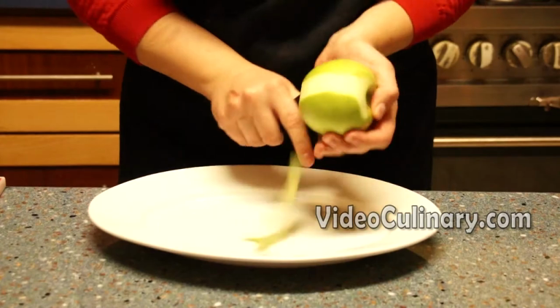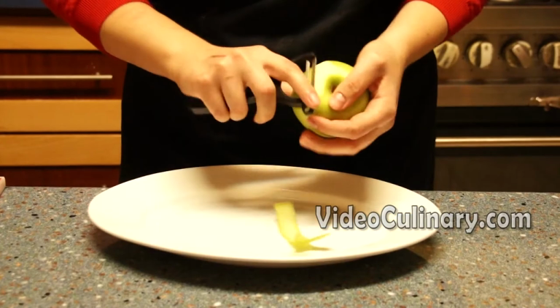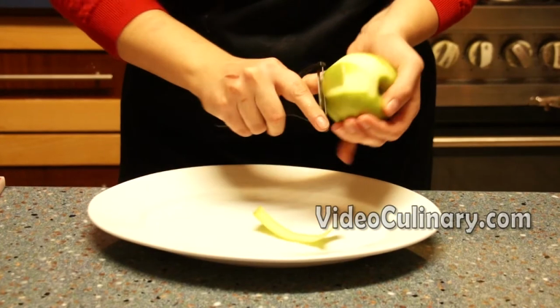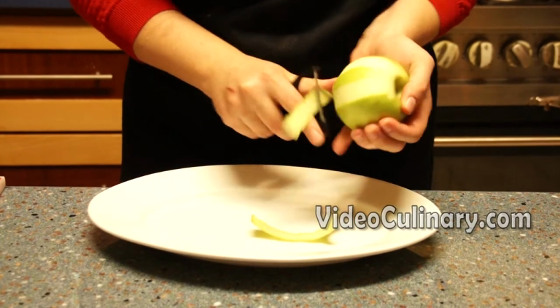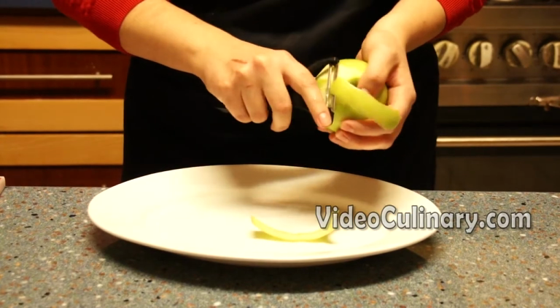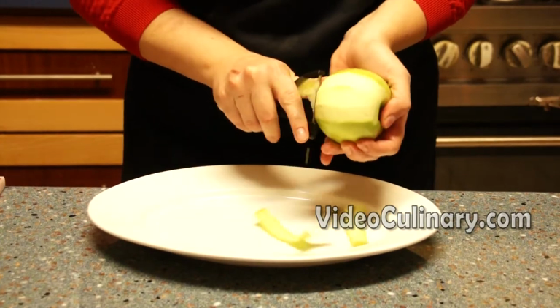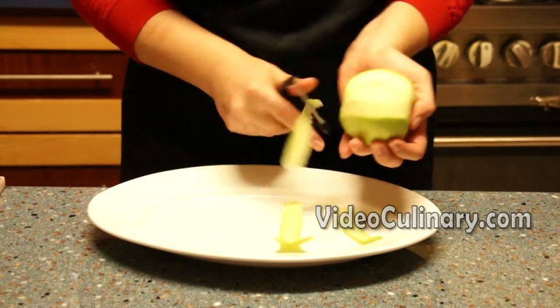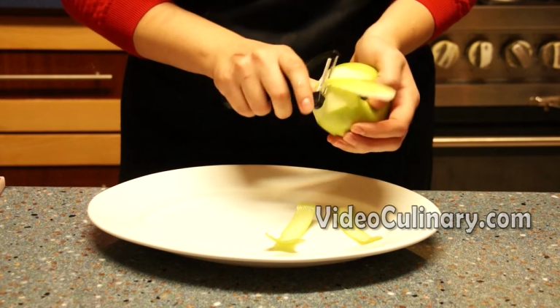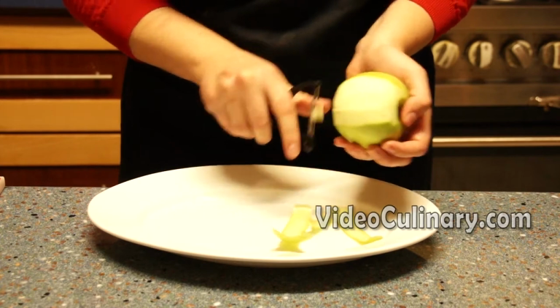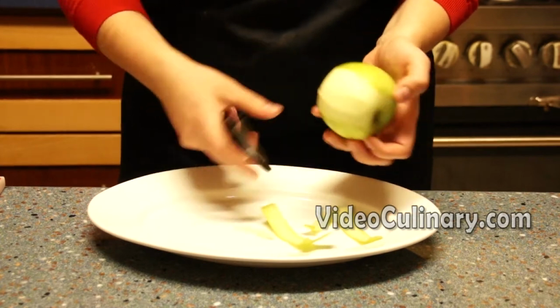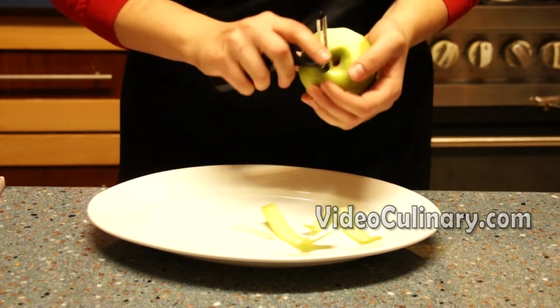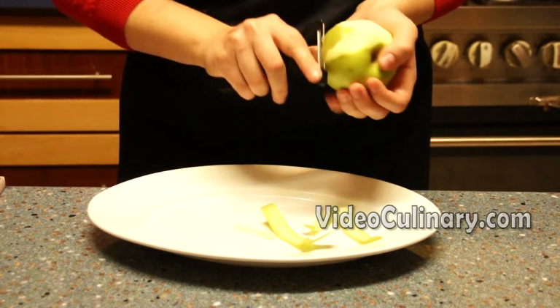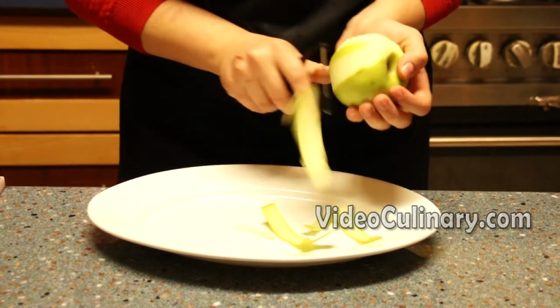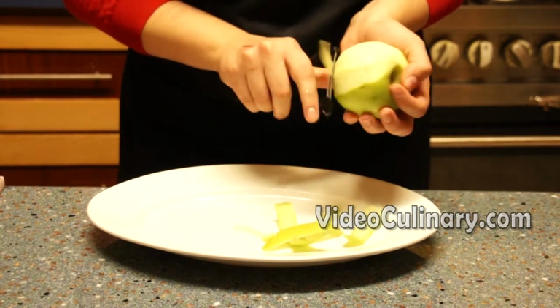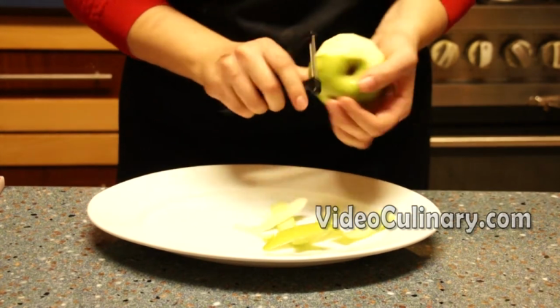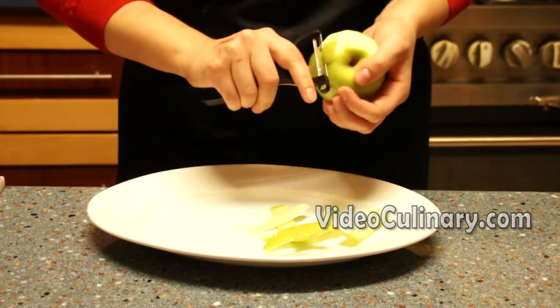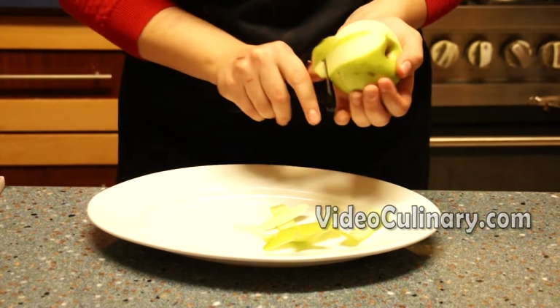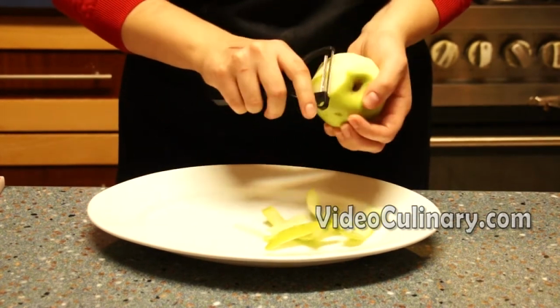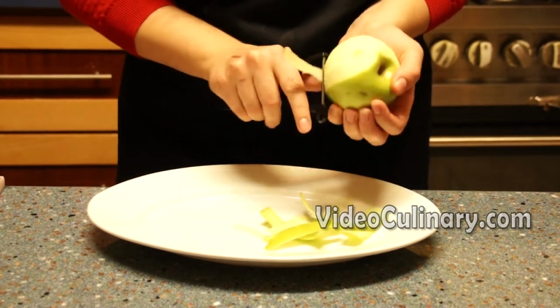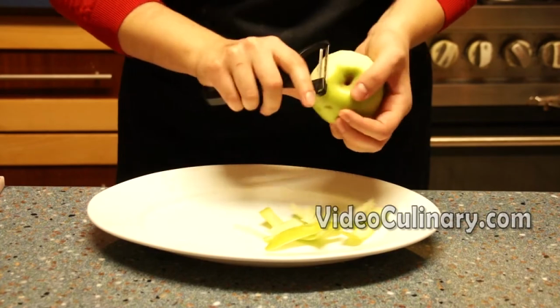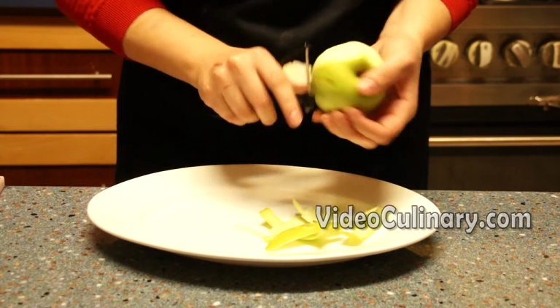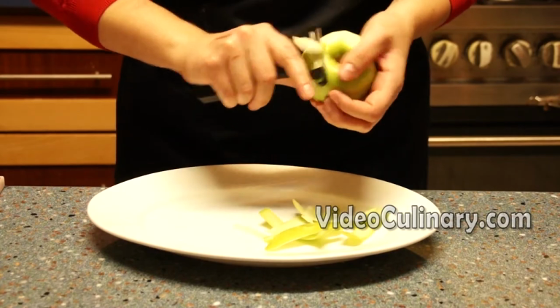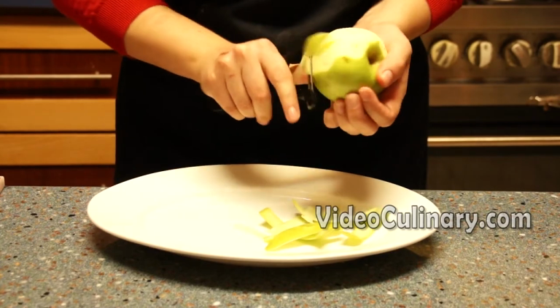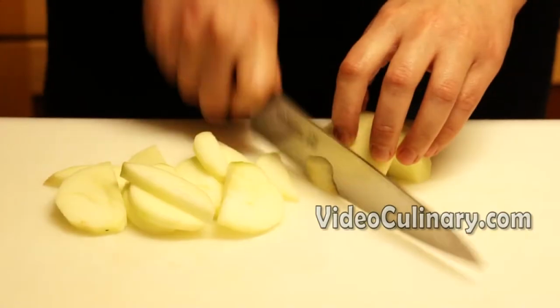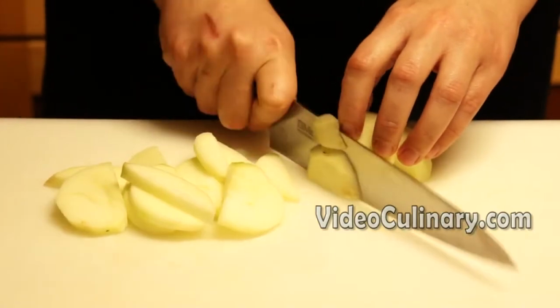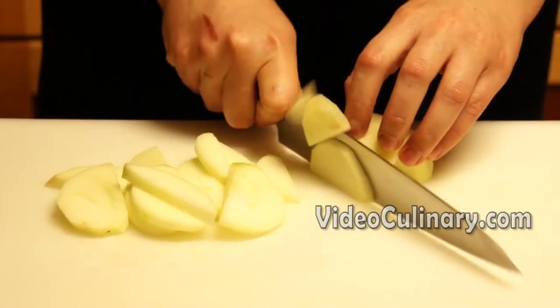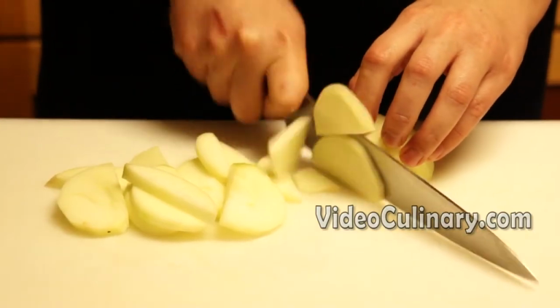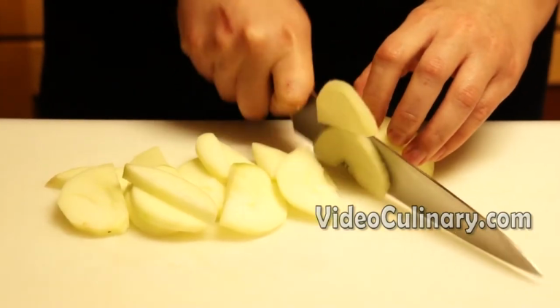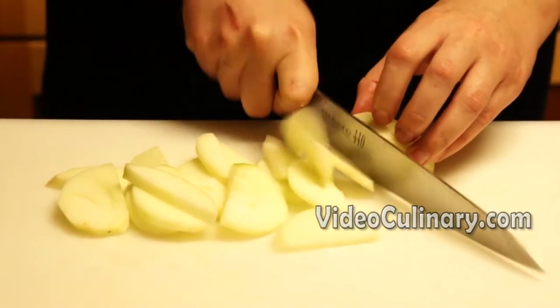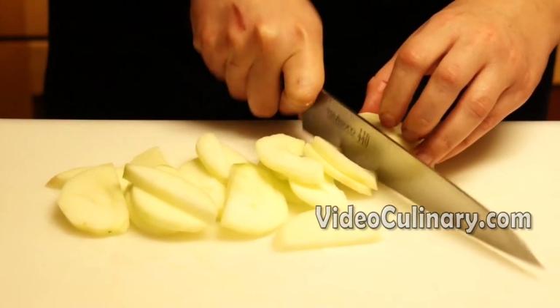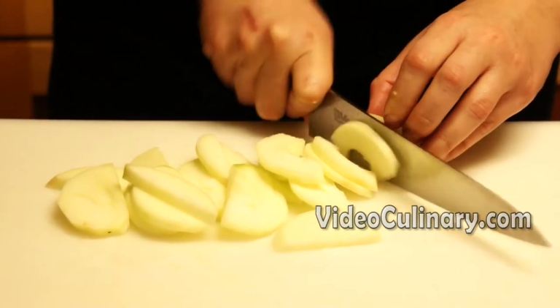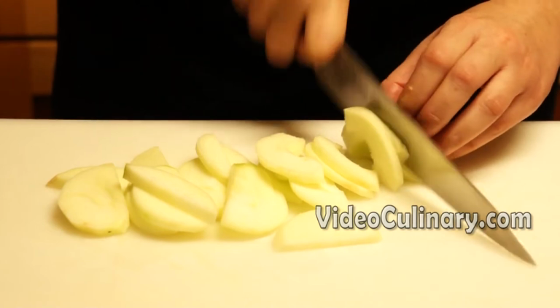Make the apple pie filling. Wash, peel and core 800 grams of apples. Cut into half centimeter thick slices and place in a bowl.